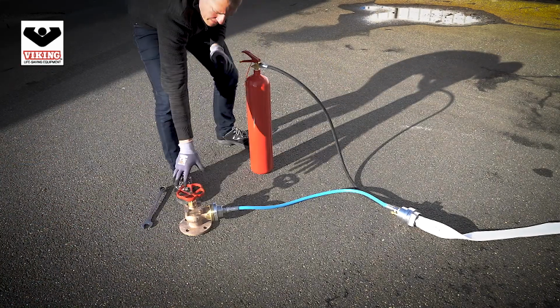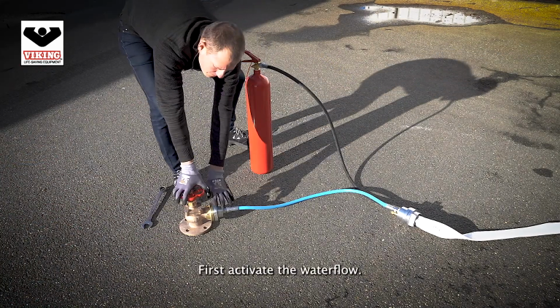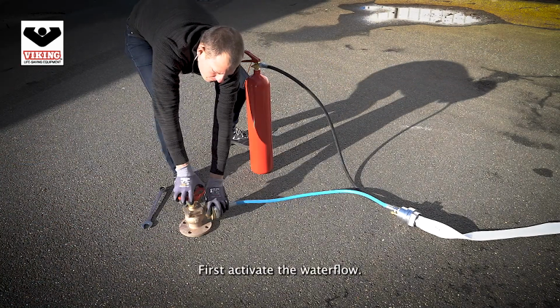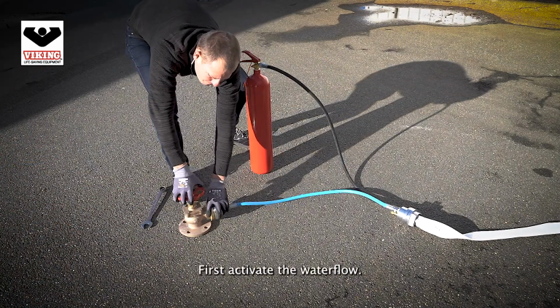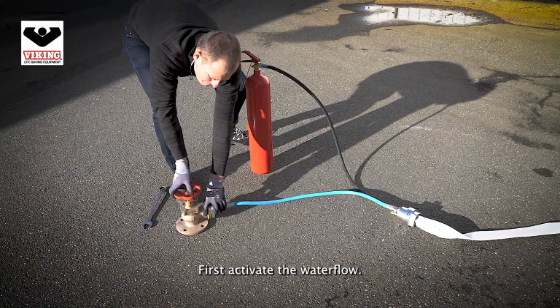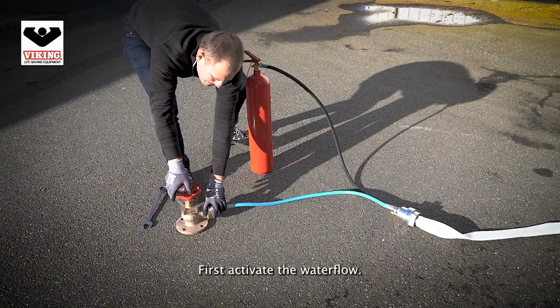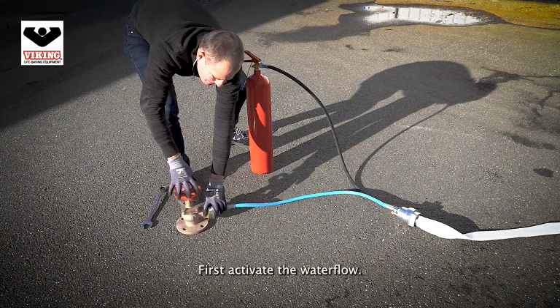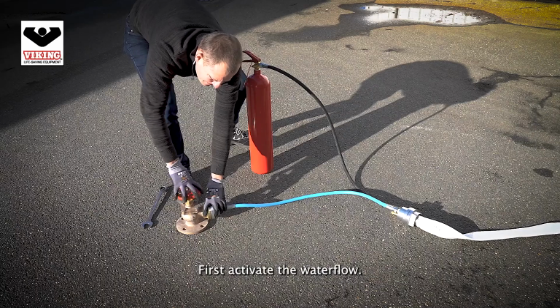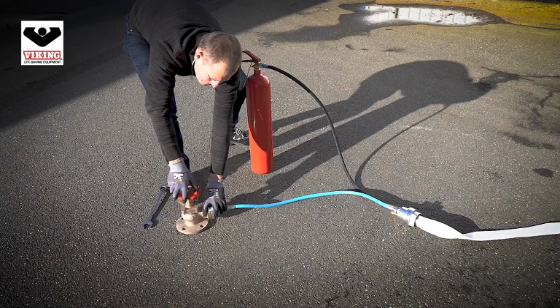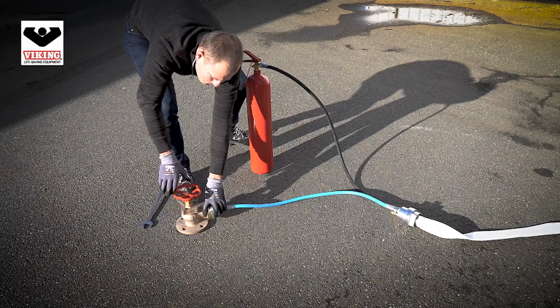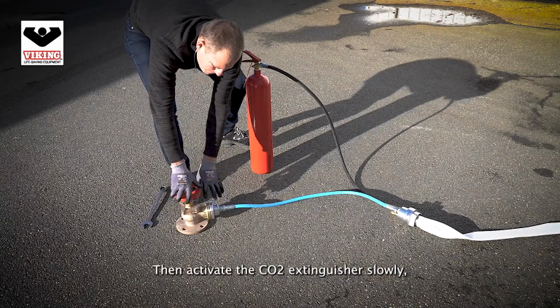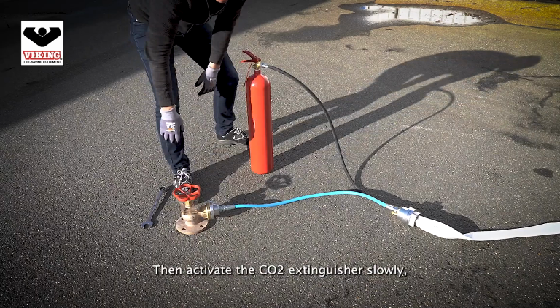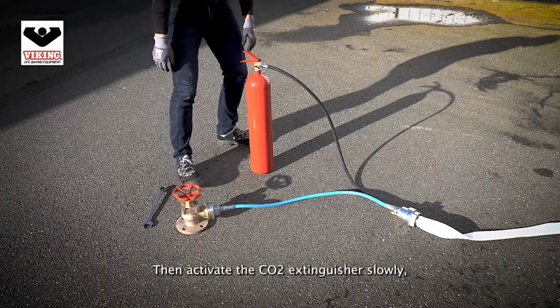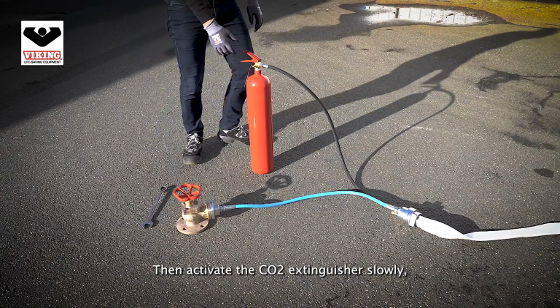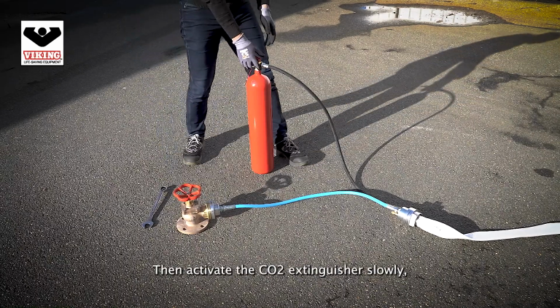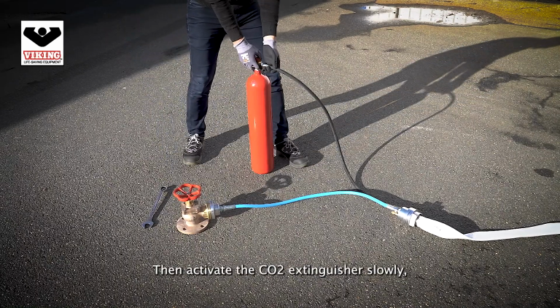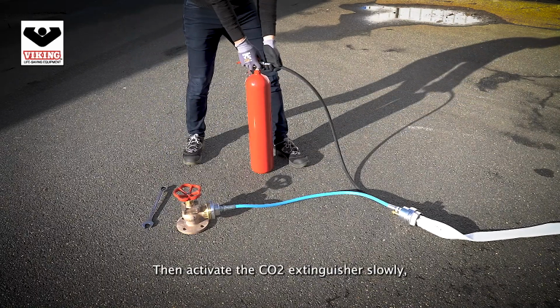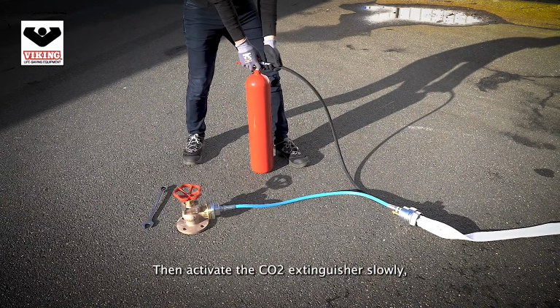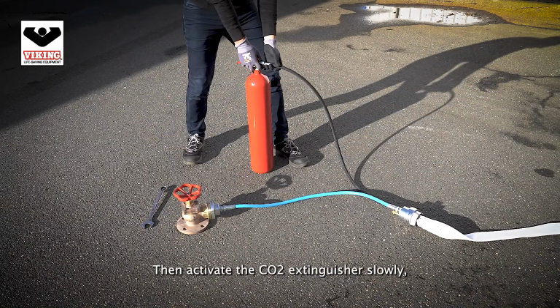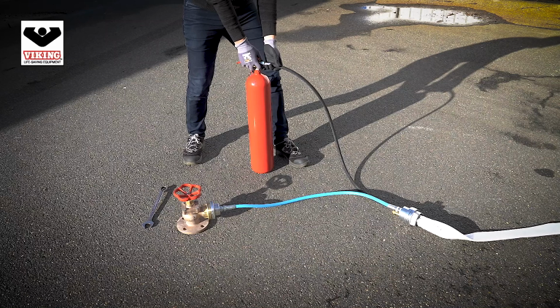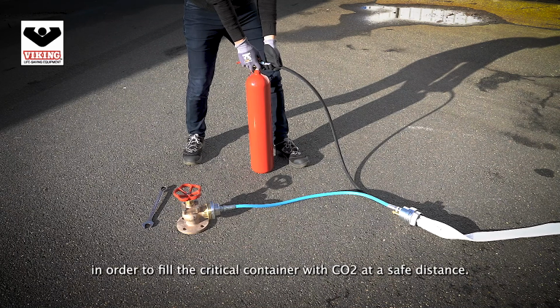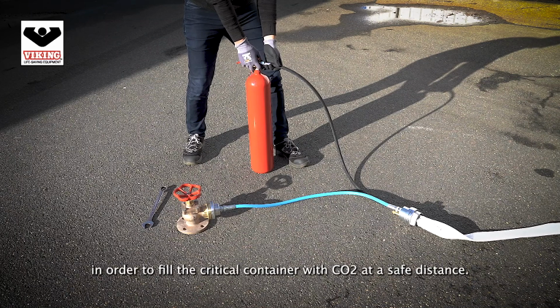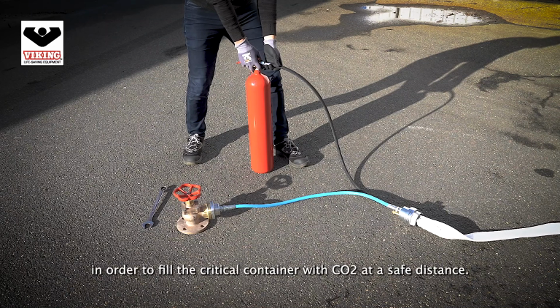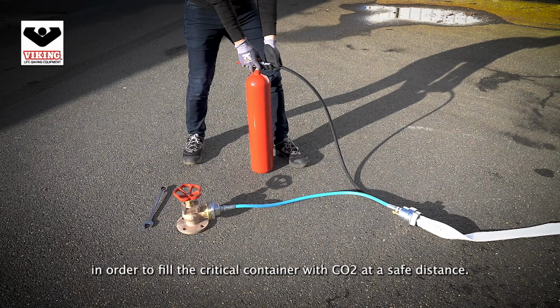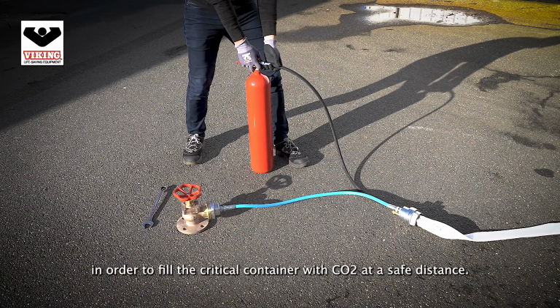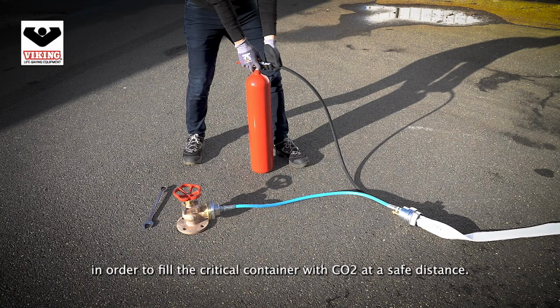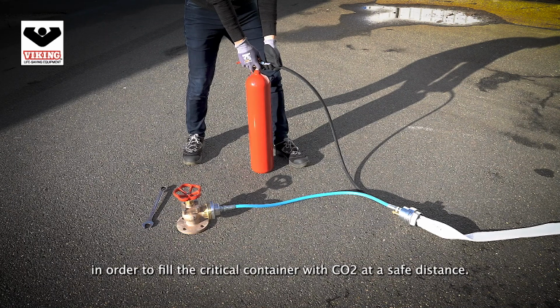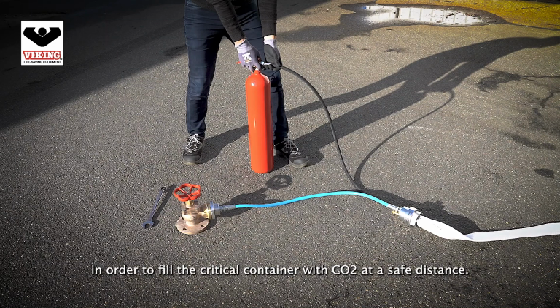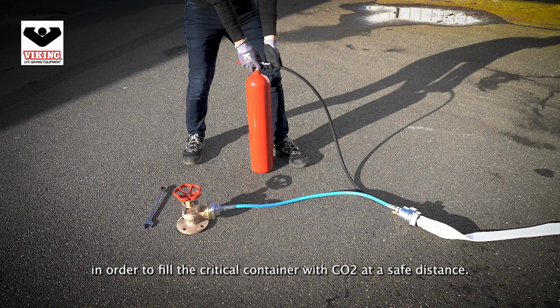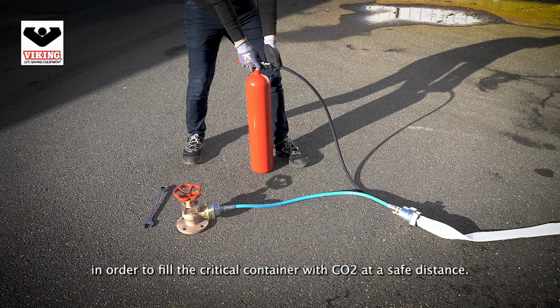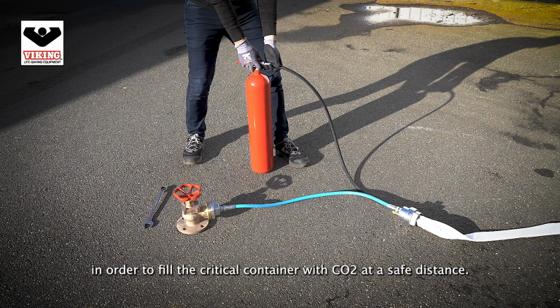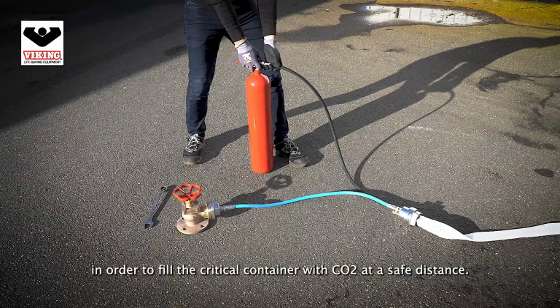First activate the water flow, then activate the CO2 extinguisher slowly in order to fill the critical container with CO2 at a safe distance.